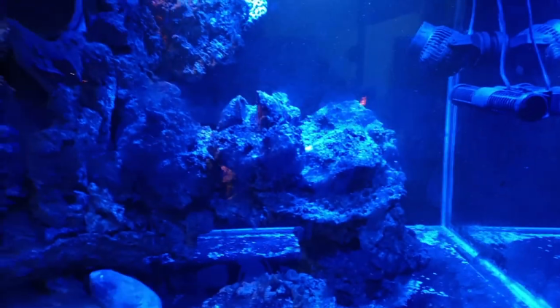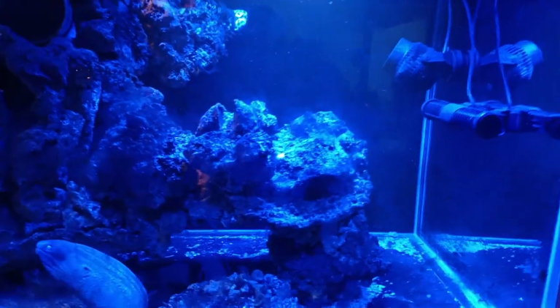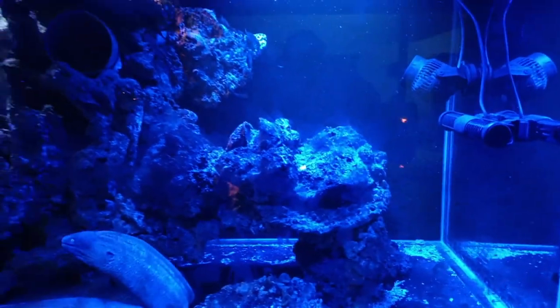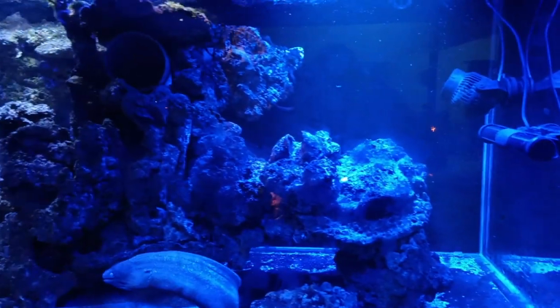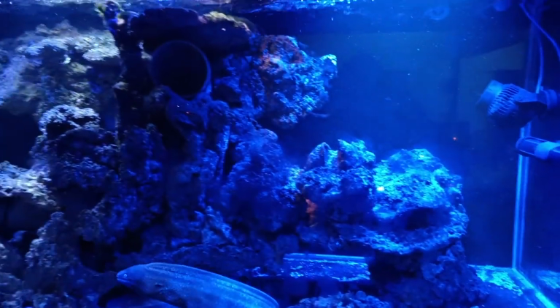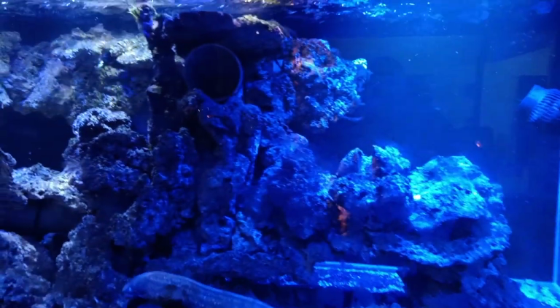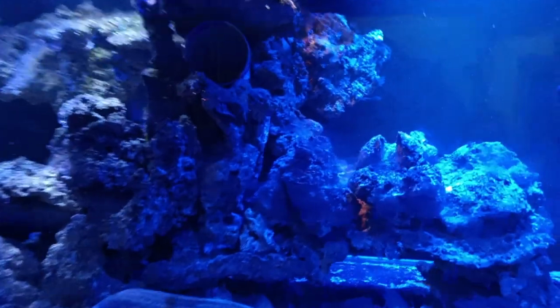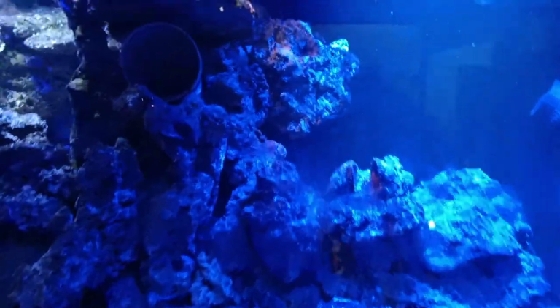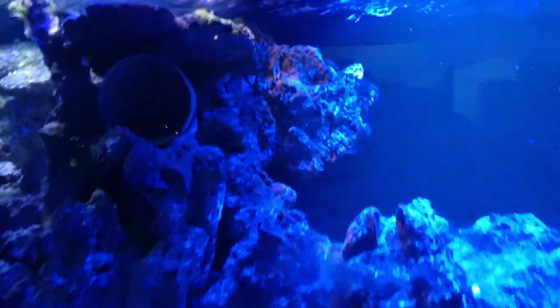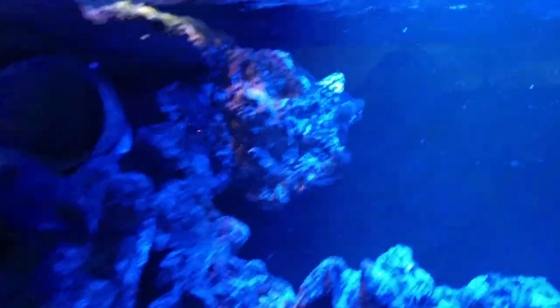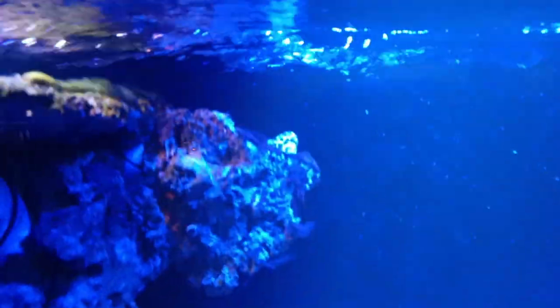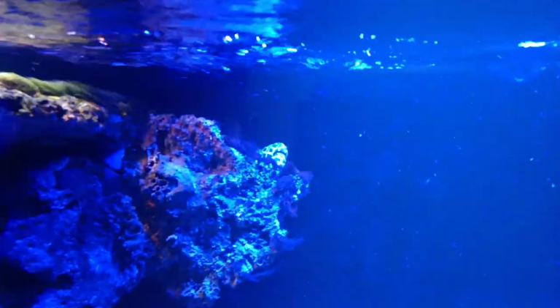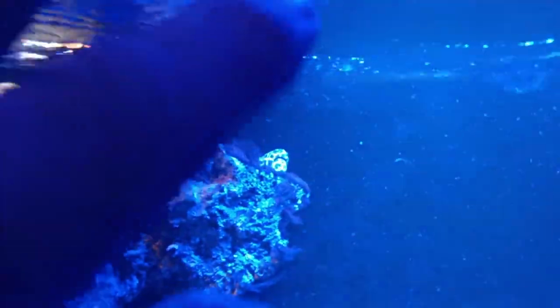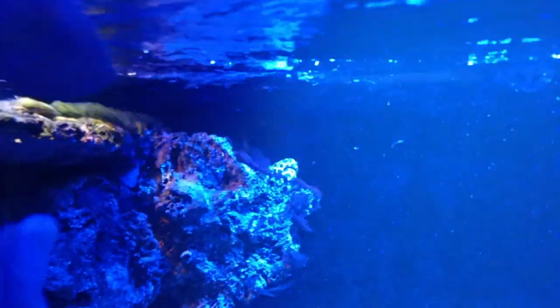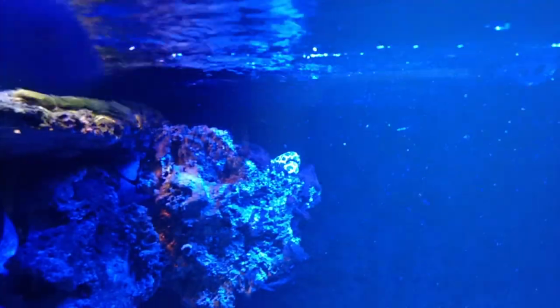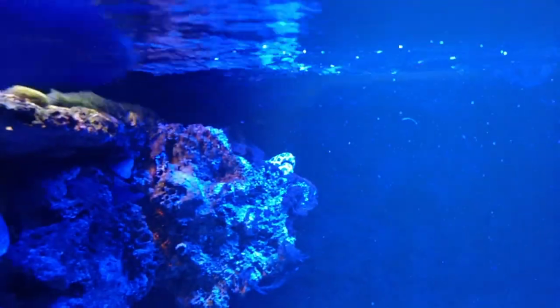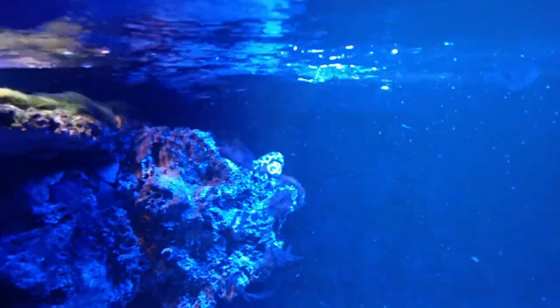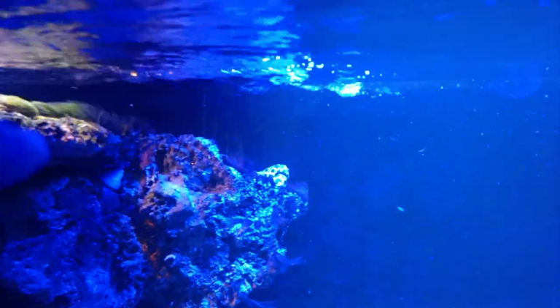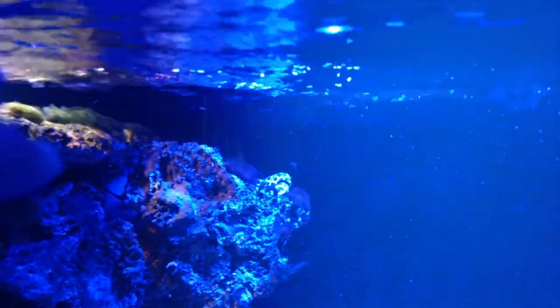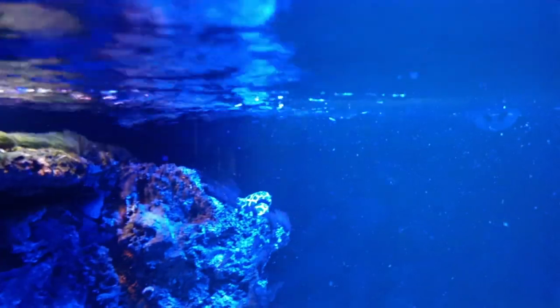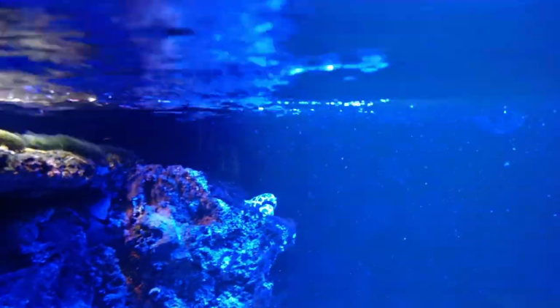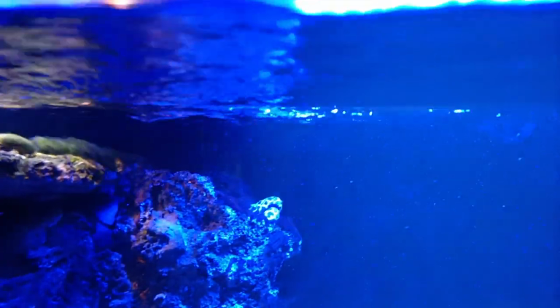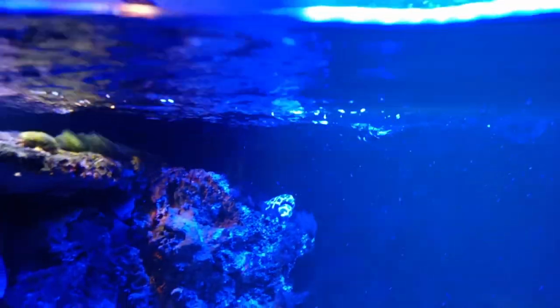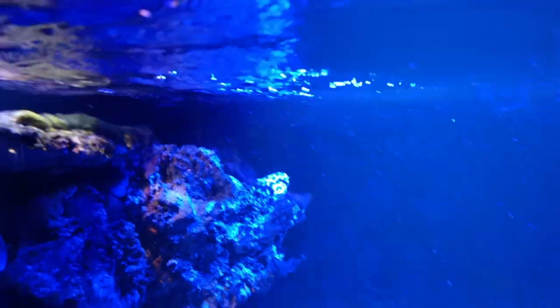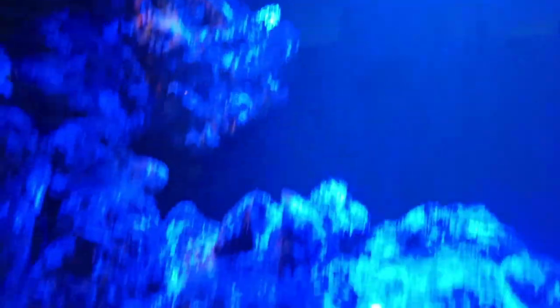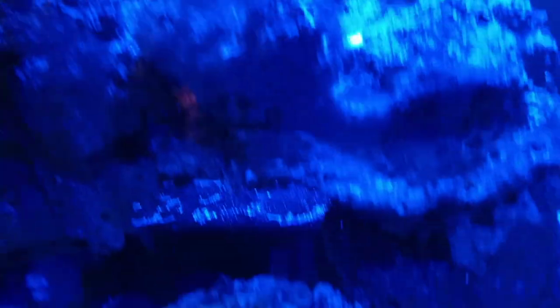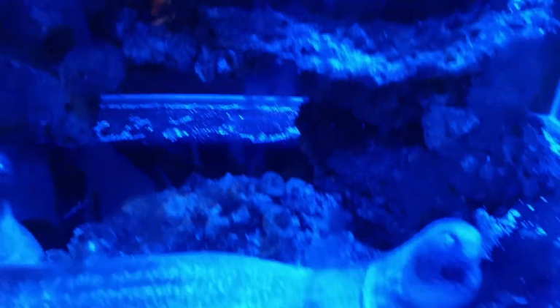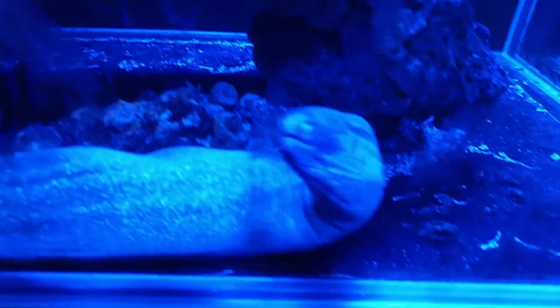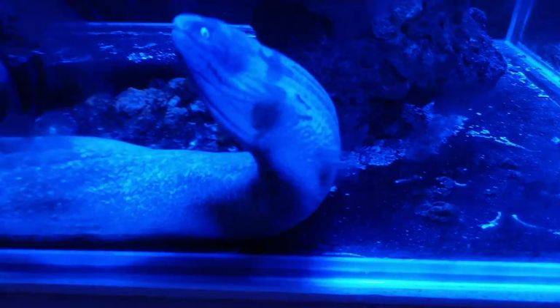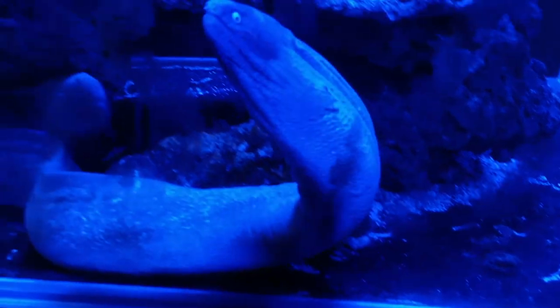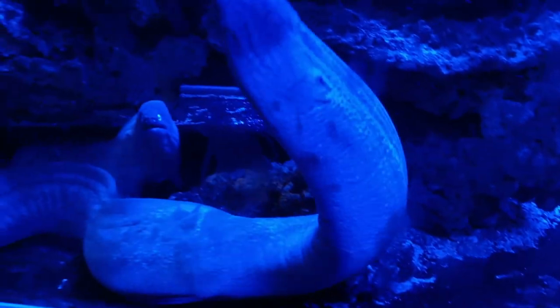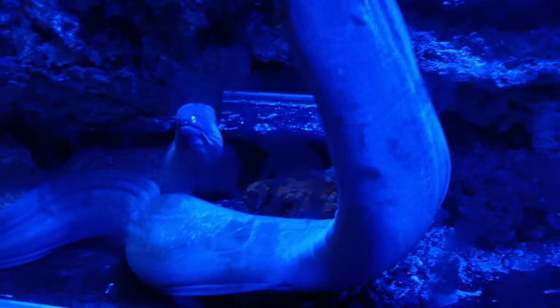Let's go get a new scraper for the glass to bring it up to pristine. Old big fella hiding in the back there — it's feed day tomorrow. White eyes are going awesome.